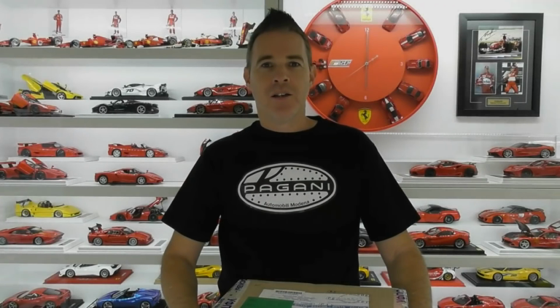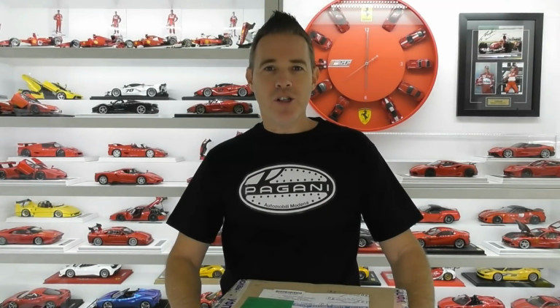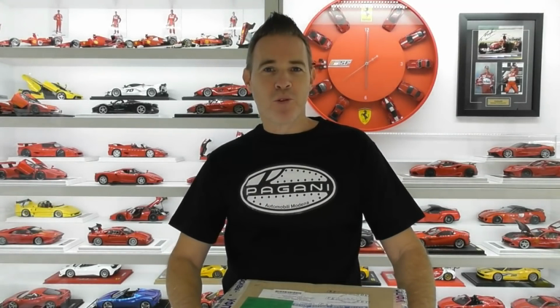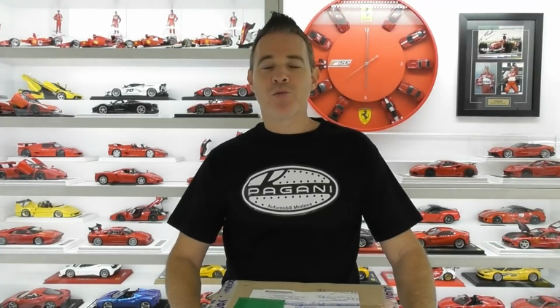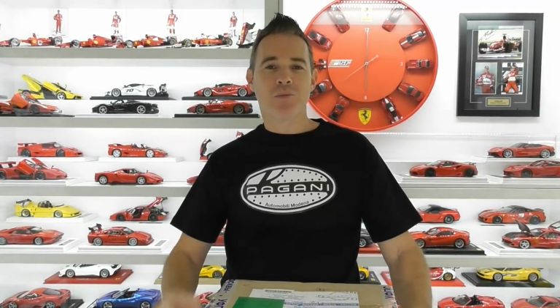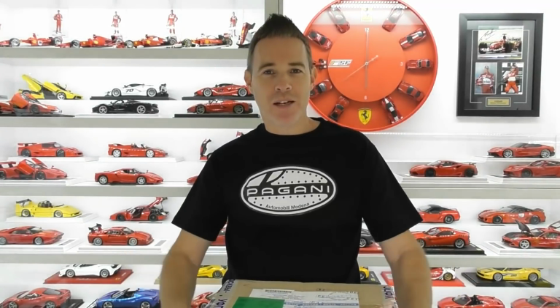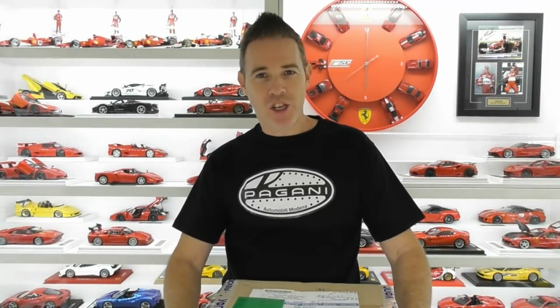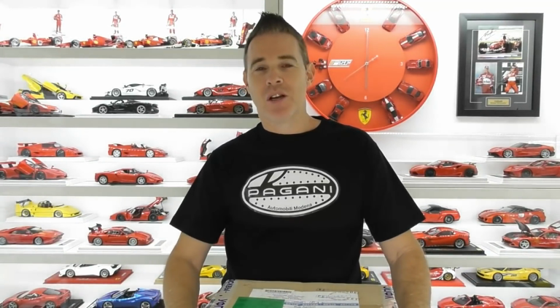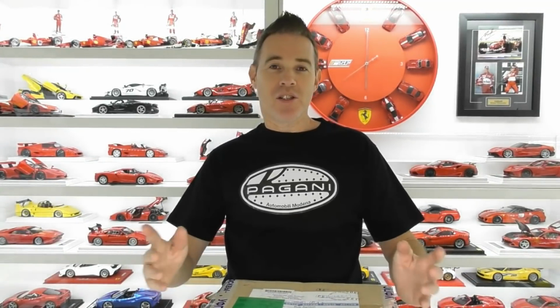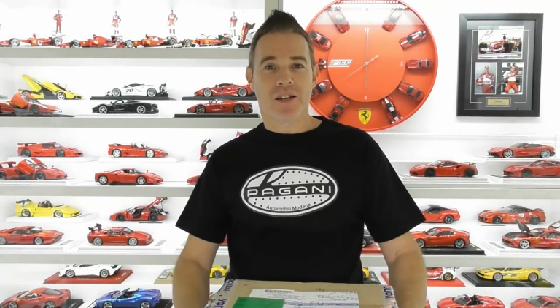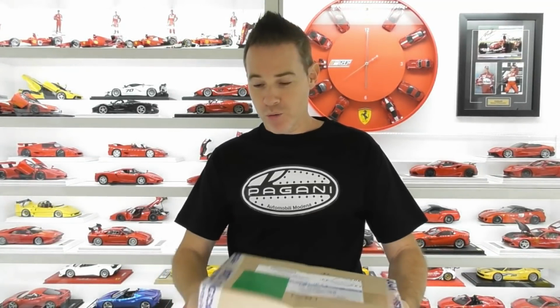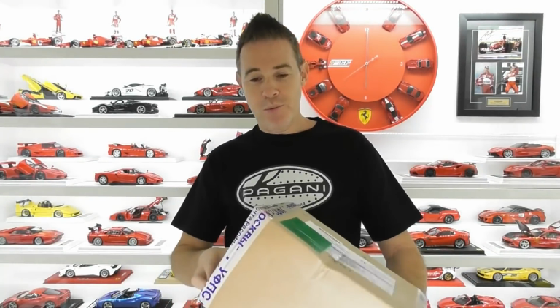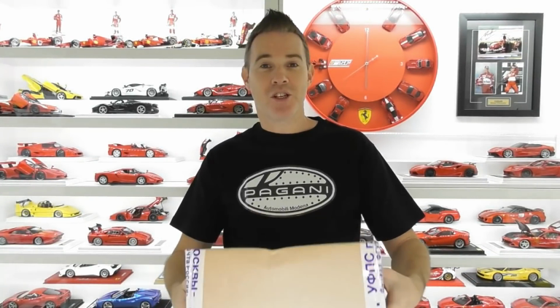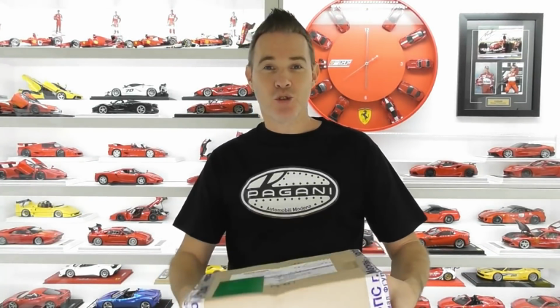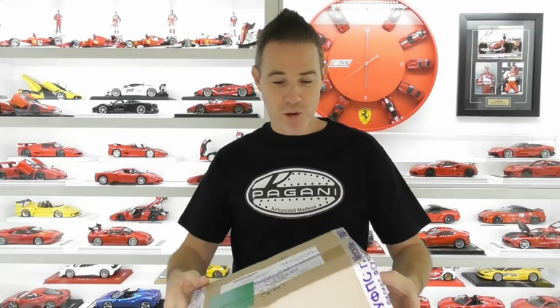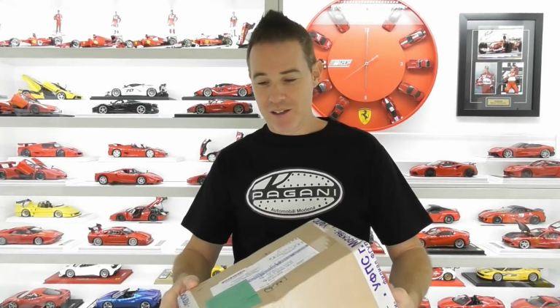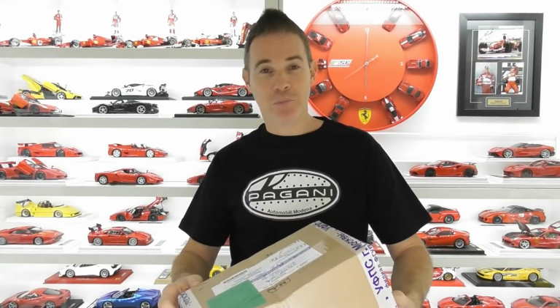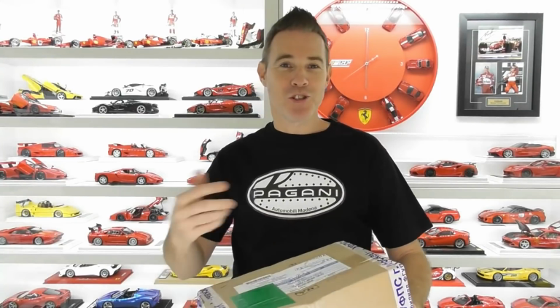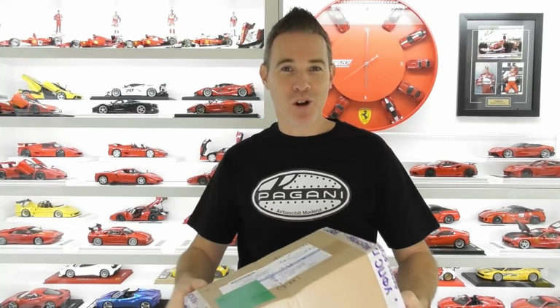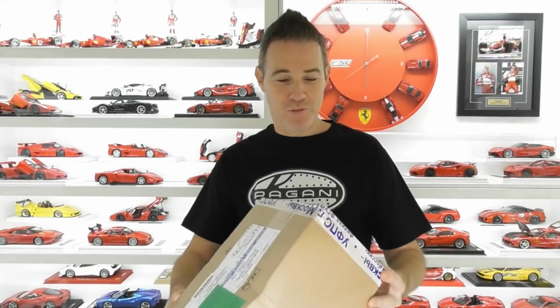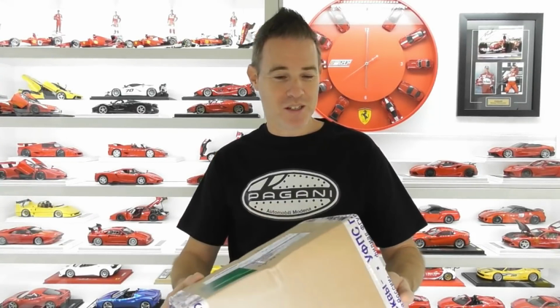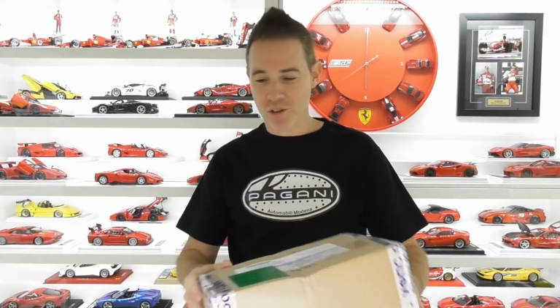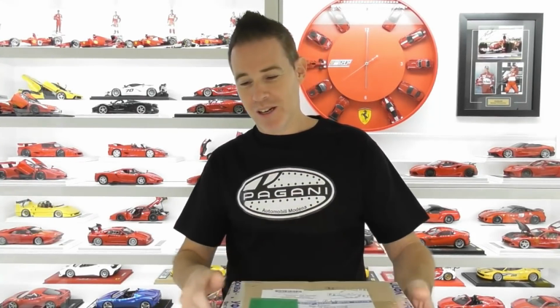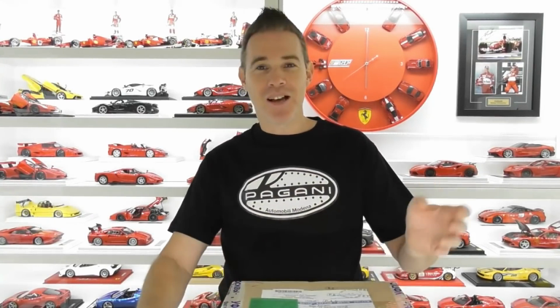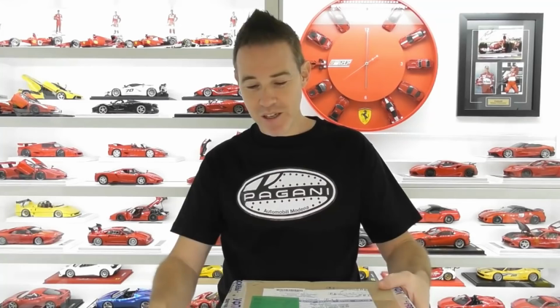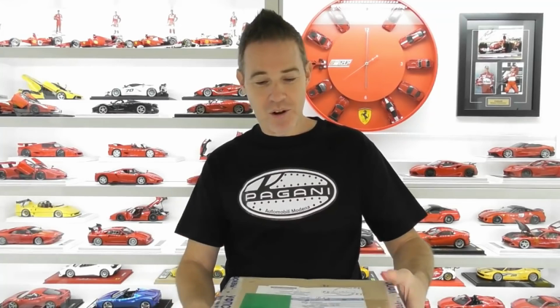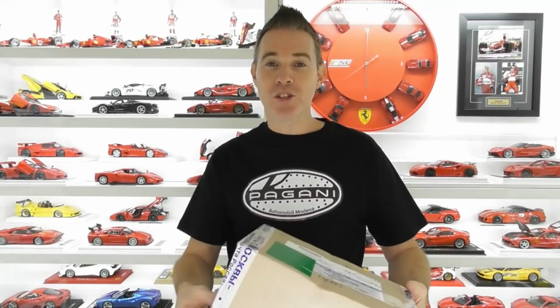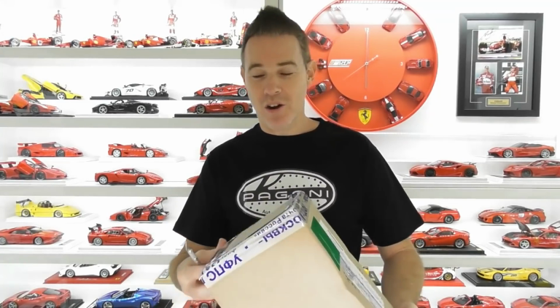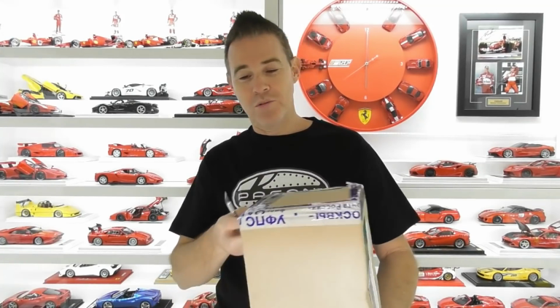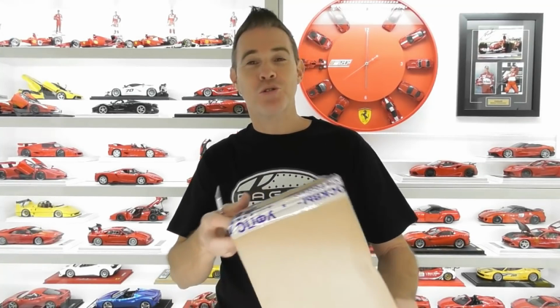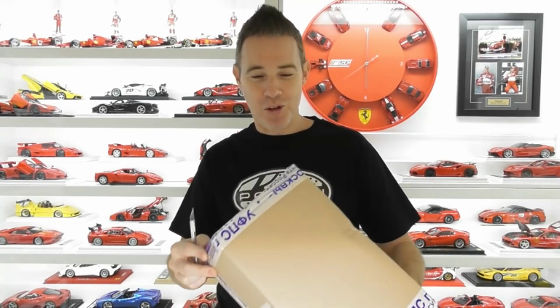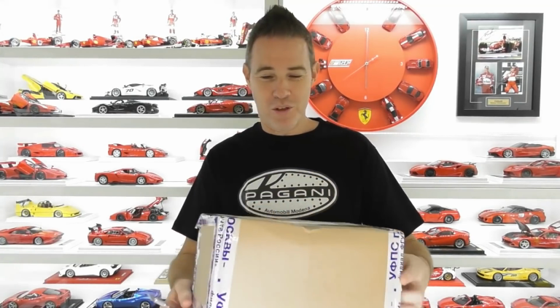Hi guys, Rob from Rob's Model Cars and welcome back to my channel. Today I've got another model review but this is actually a true unboxing. The postman just arrived just before I started to shoot my last video, so I thought this one I would do a true unboxing for you.